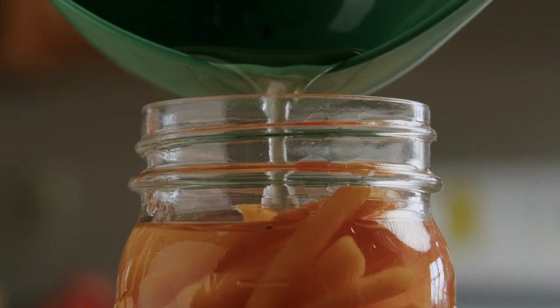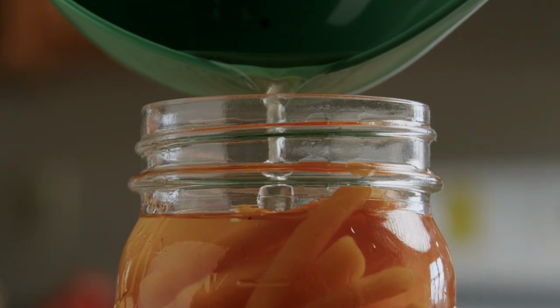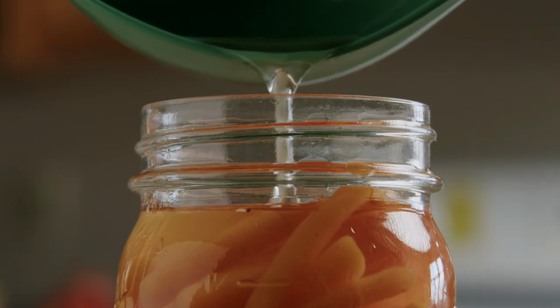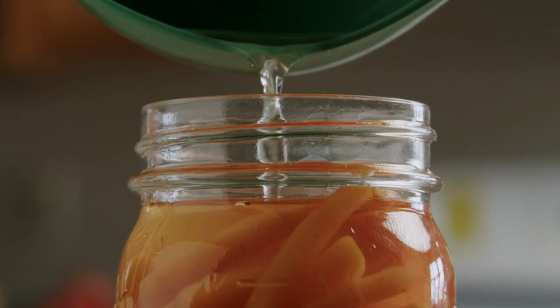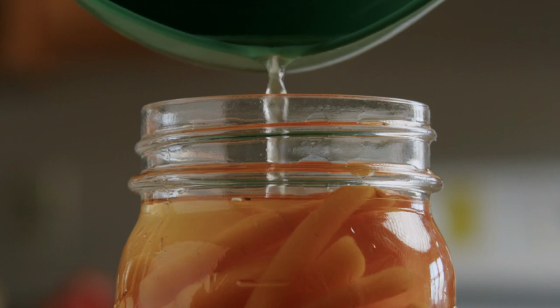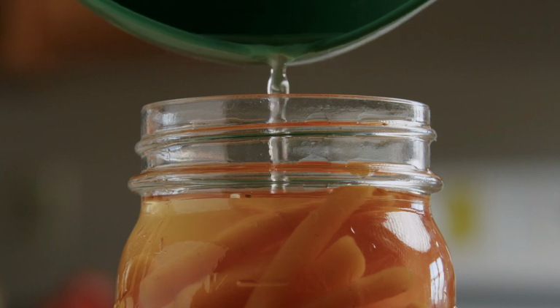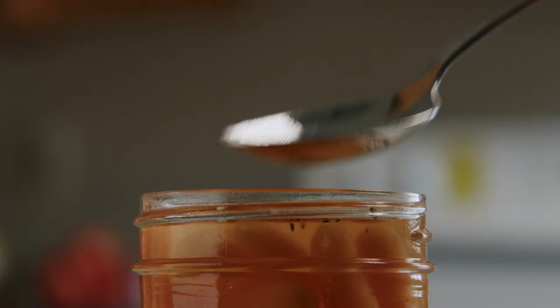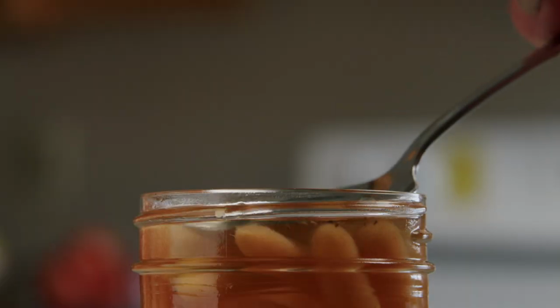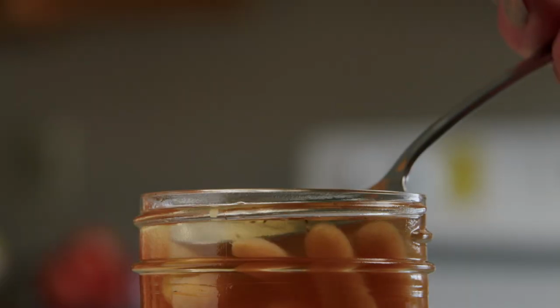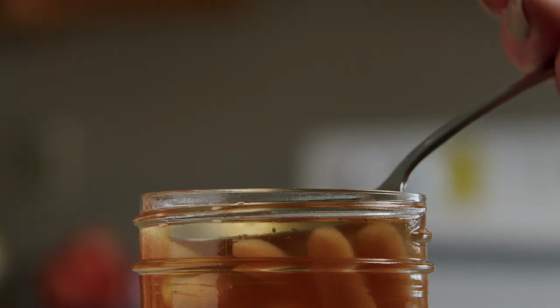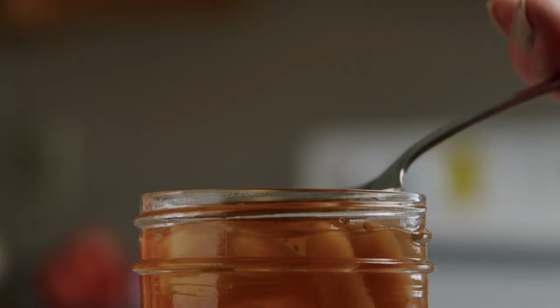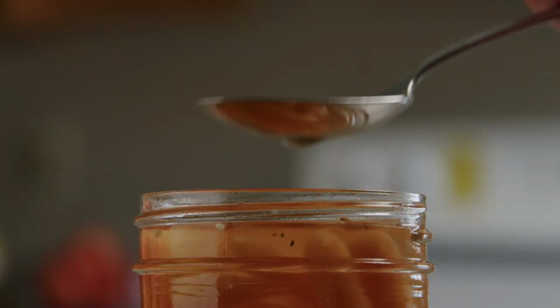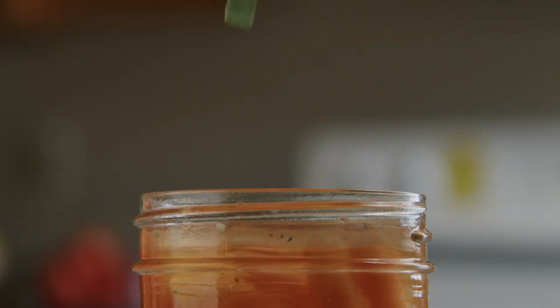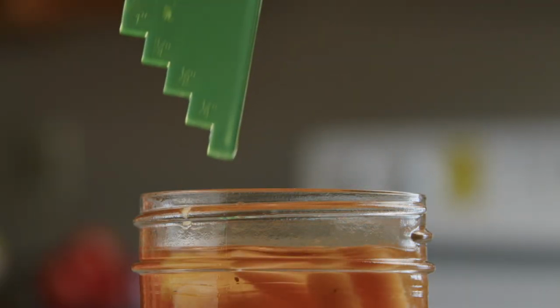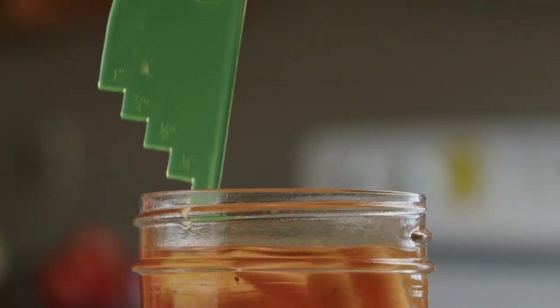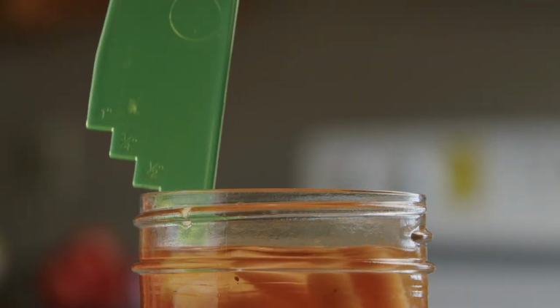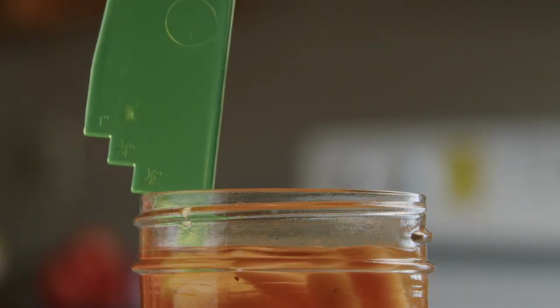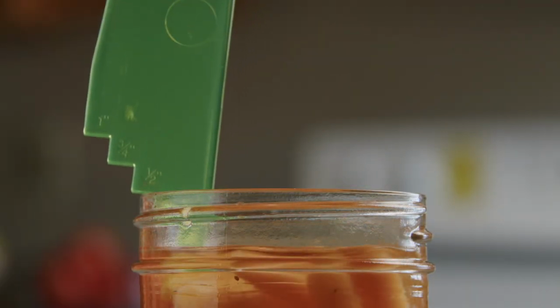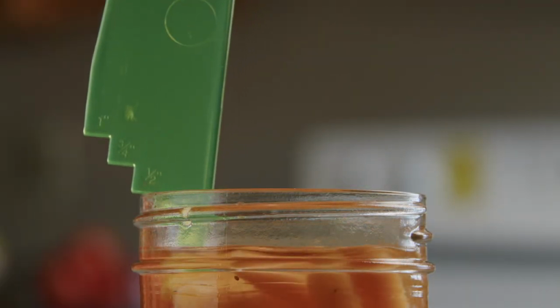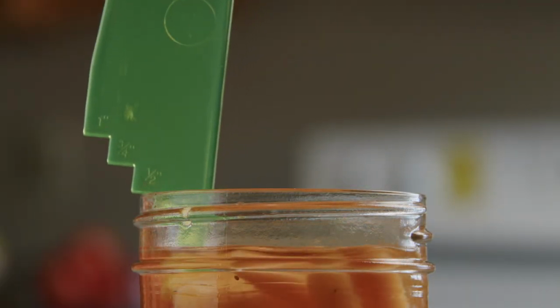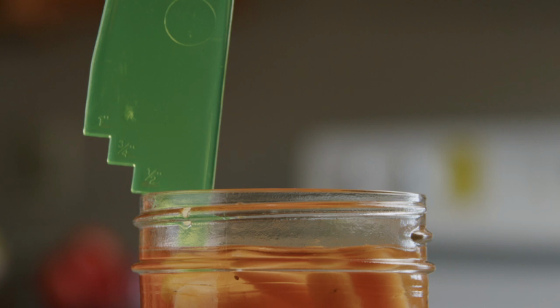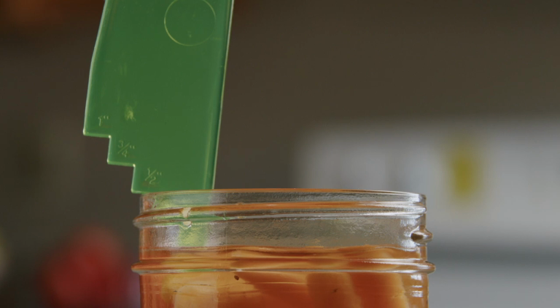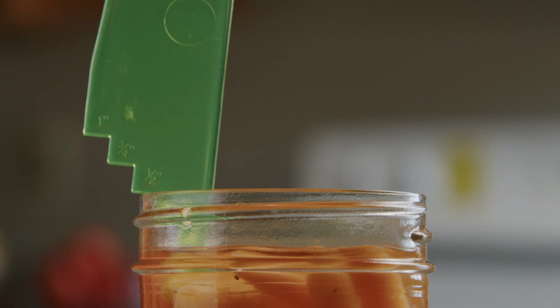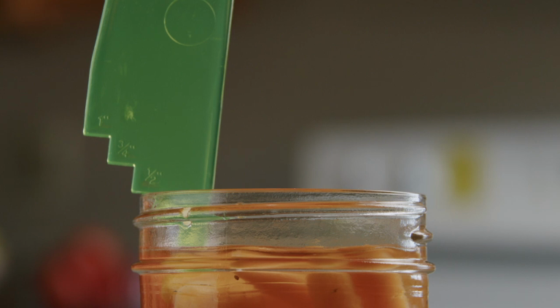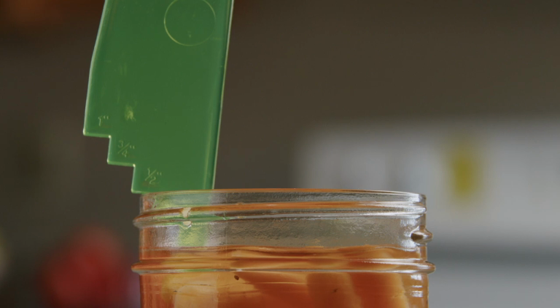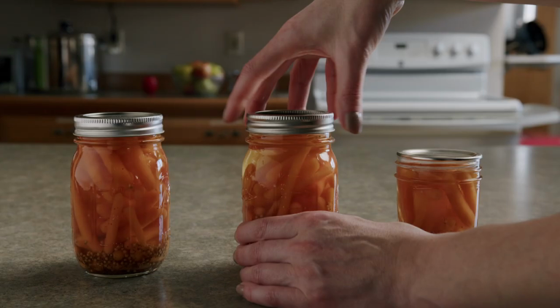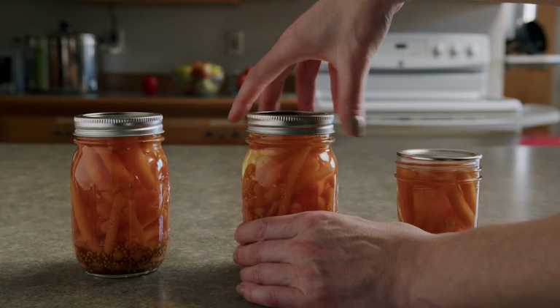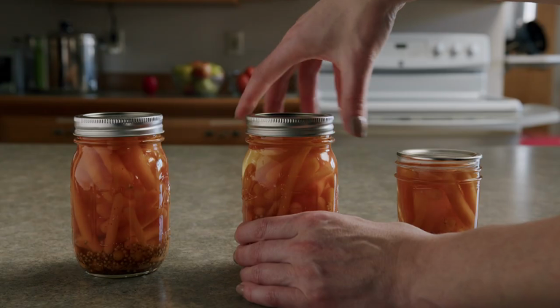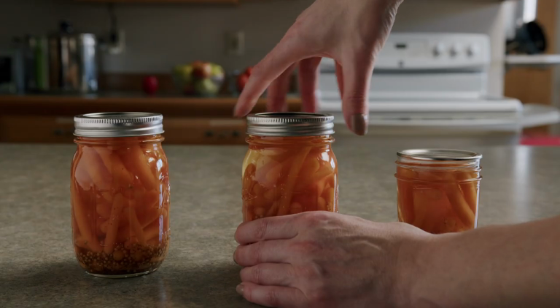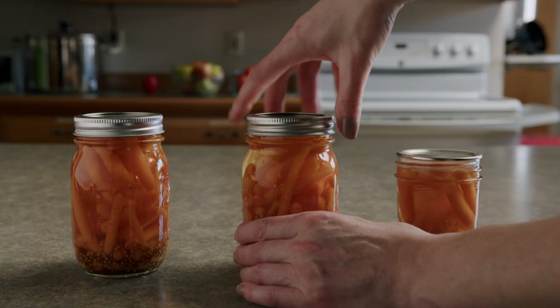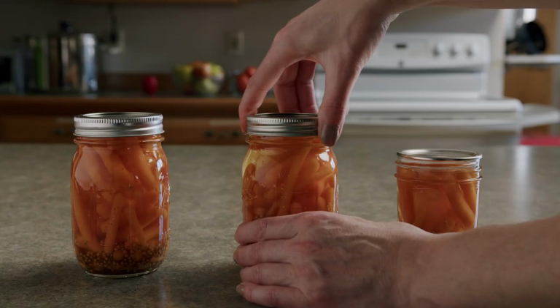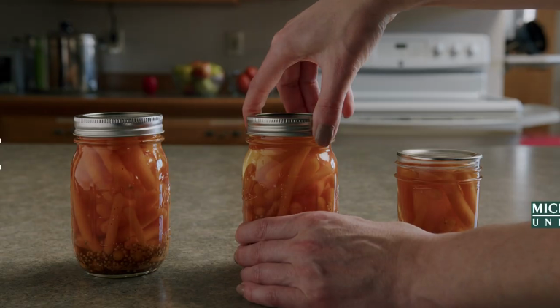Adjust your headspace if too little or too much product is in your jar. Re-measure after making adjustments to ensure you have the correct headspace. This will help to ensure your jars seal properly.